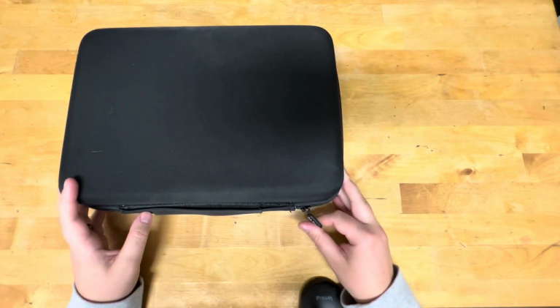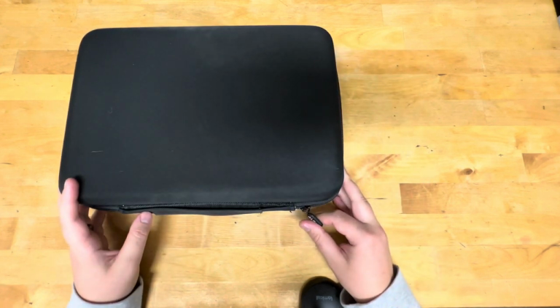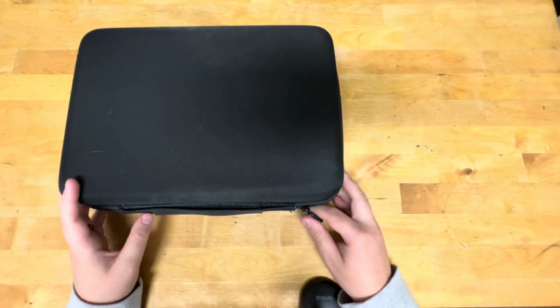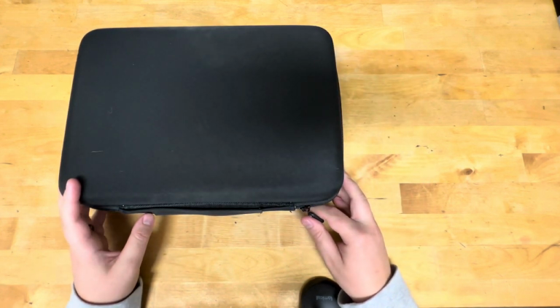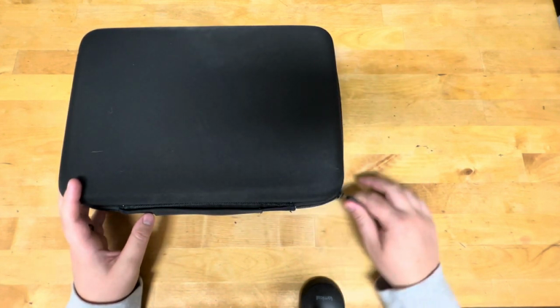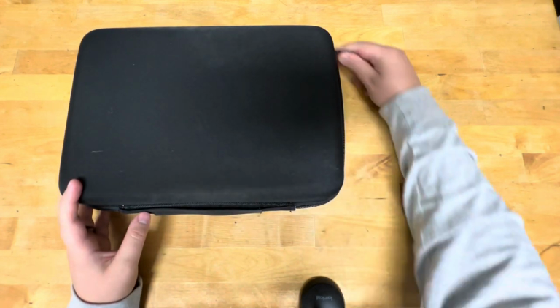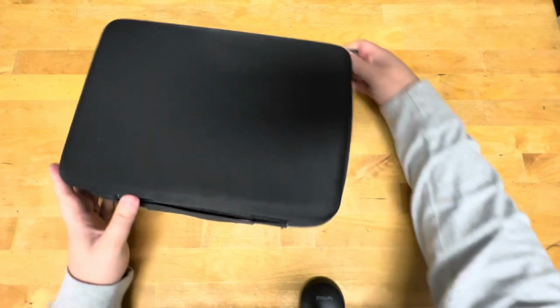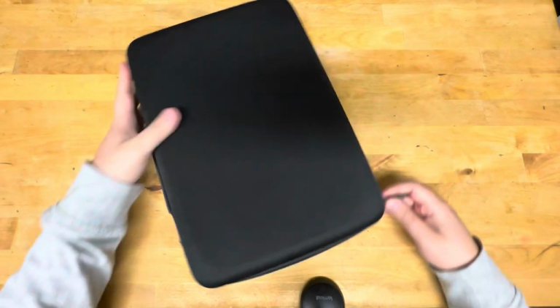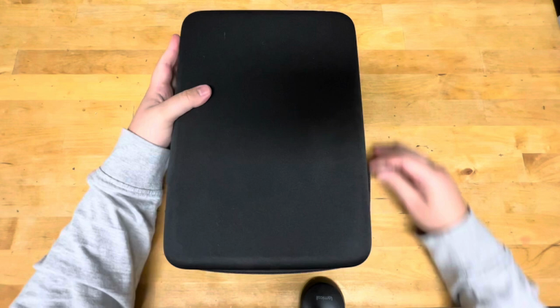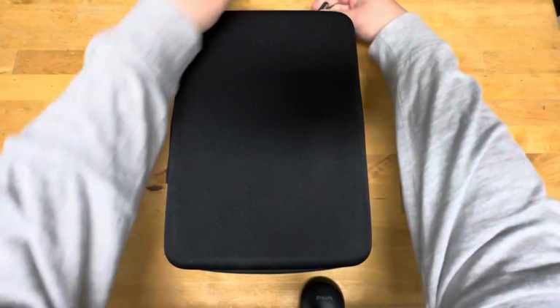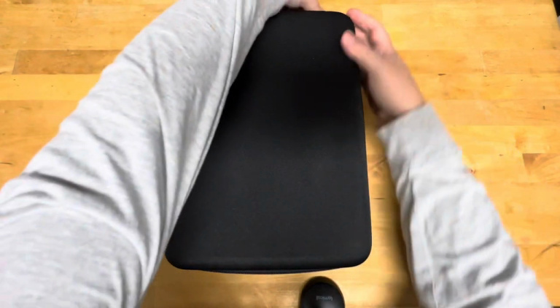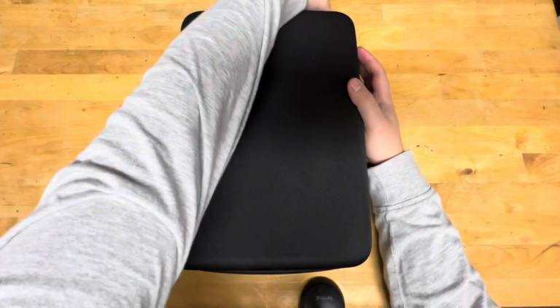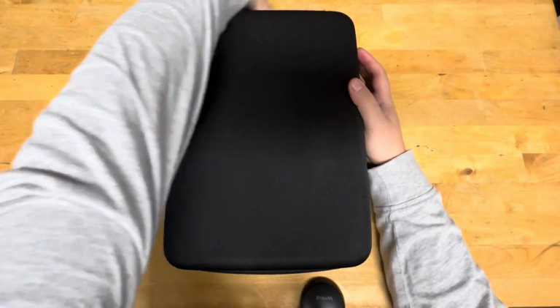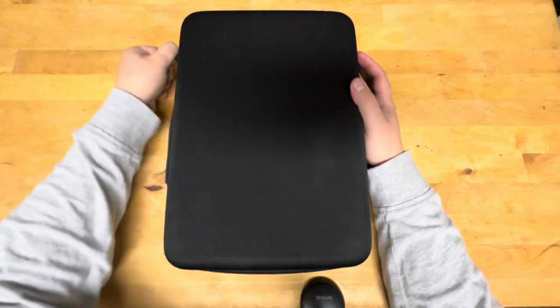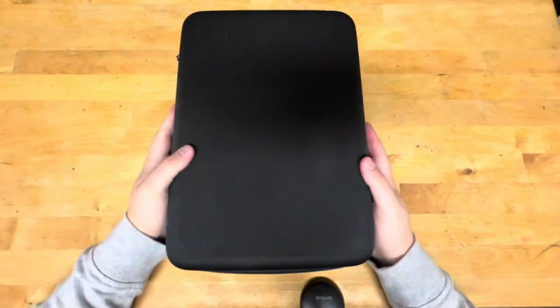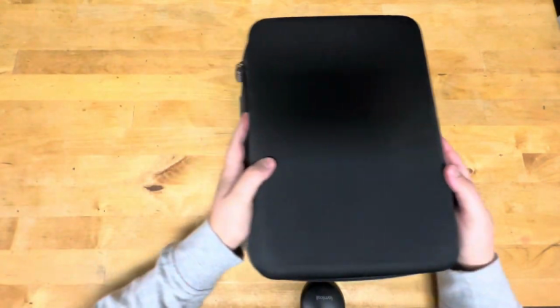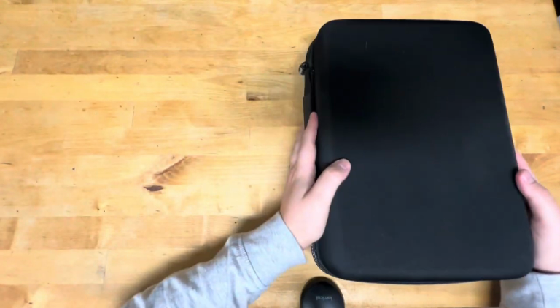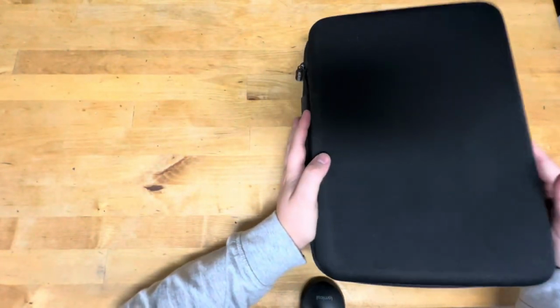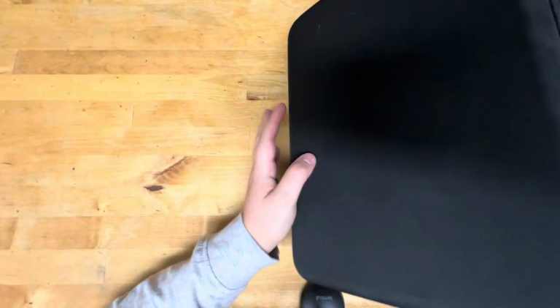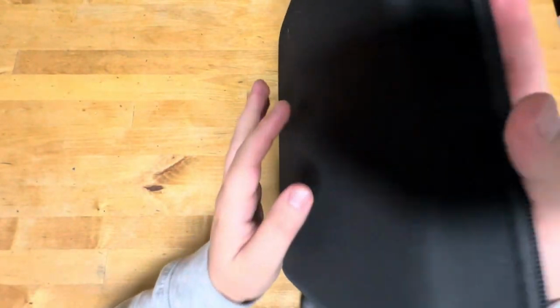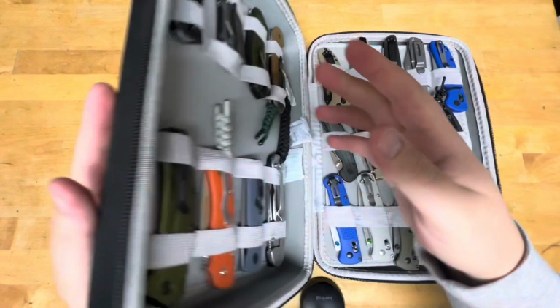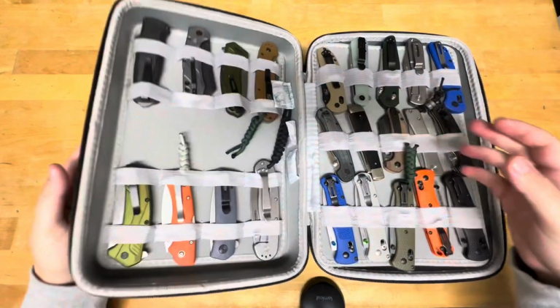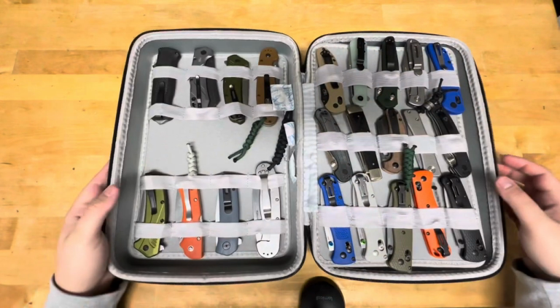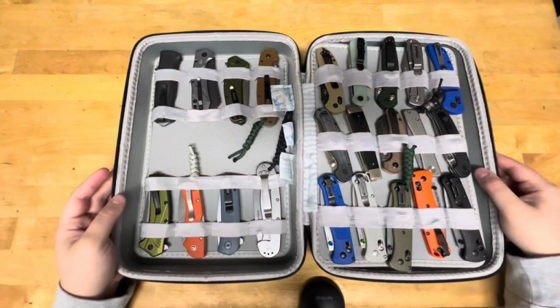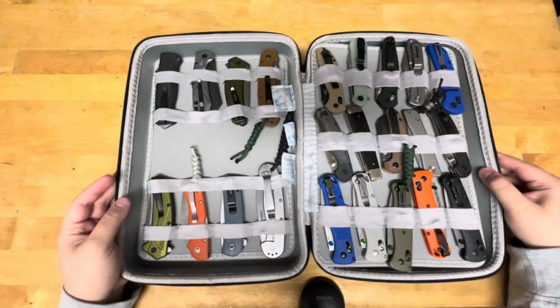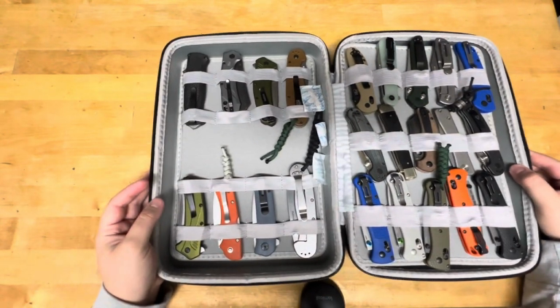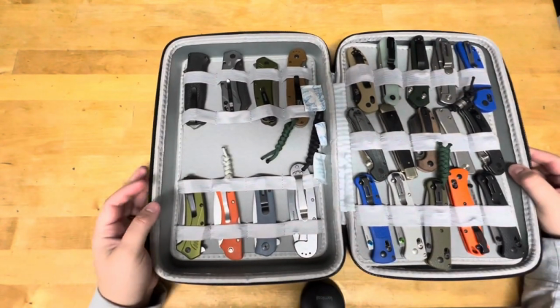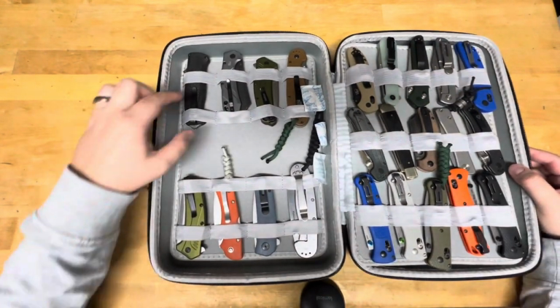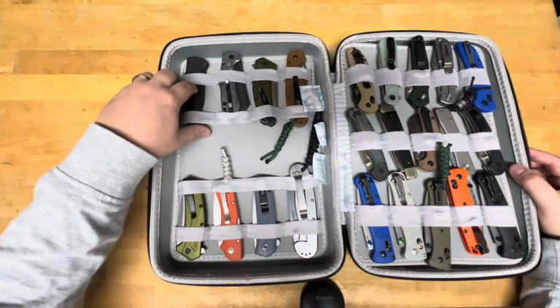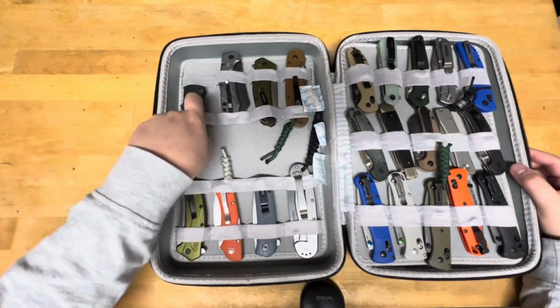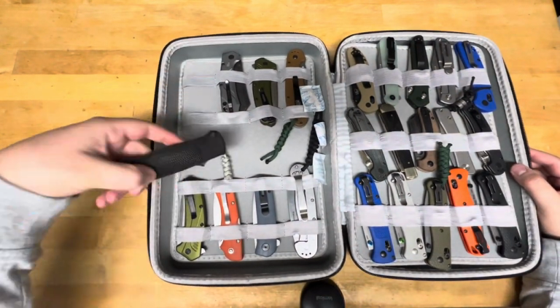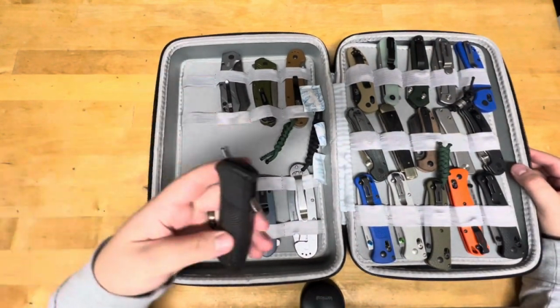Let's open up this mystery case and see what's in here. Alright, let's start talking about them.